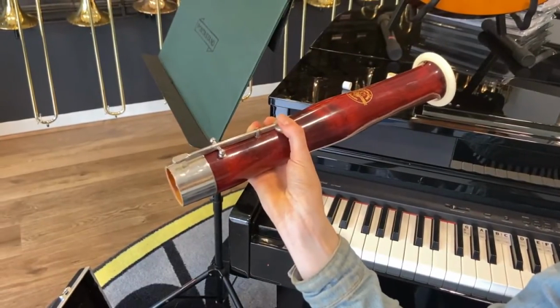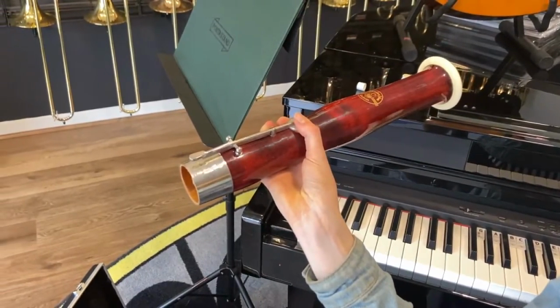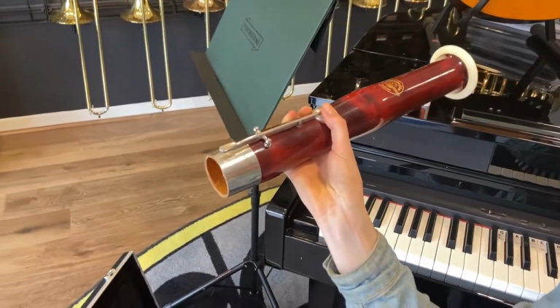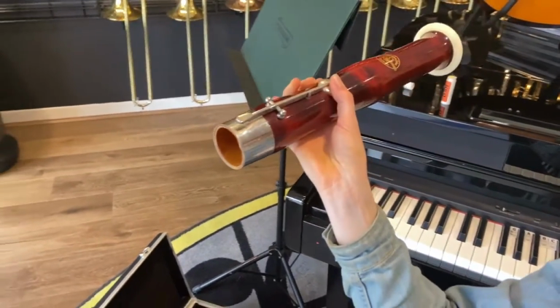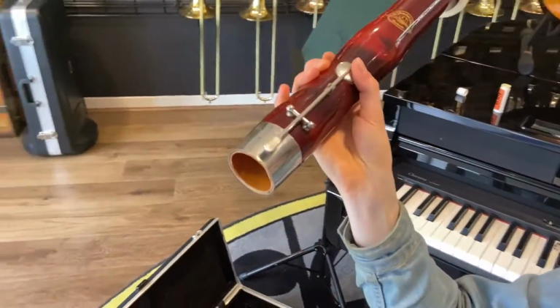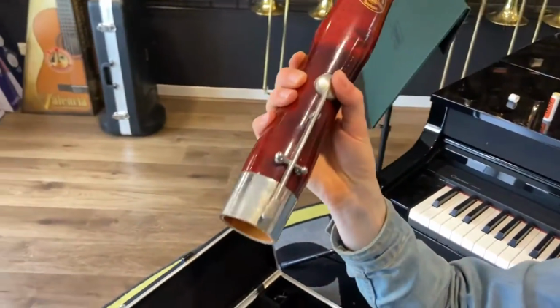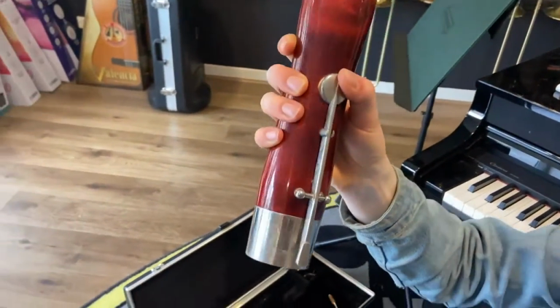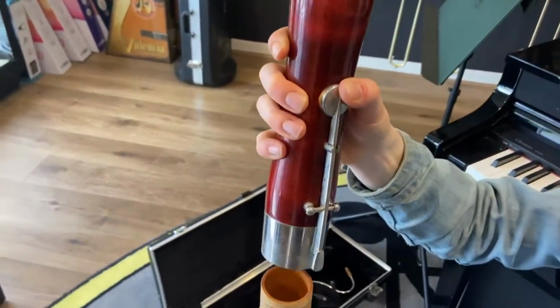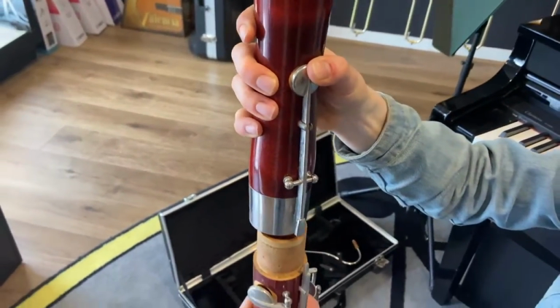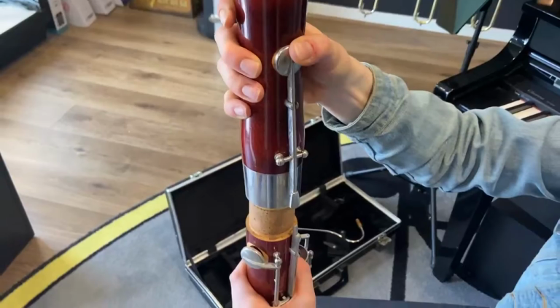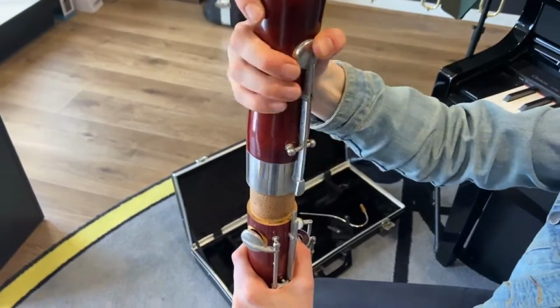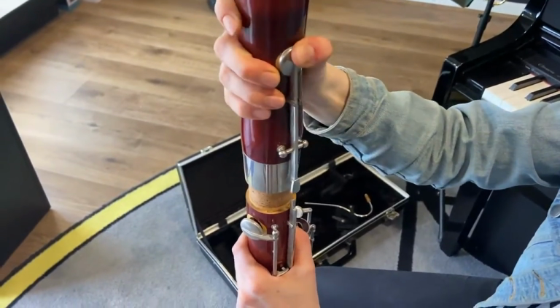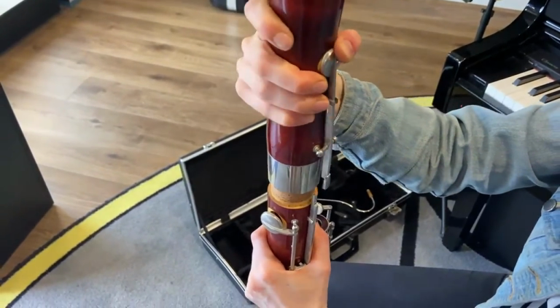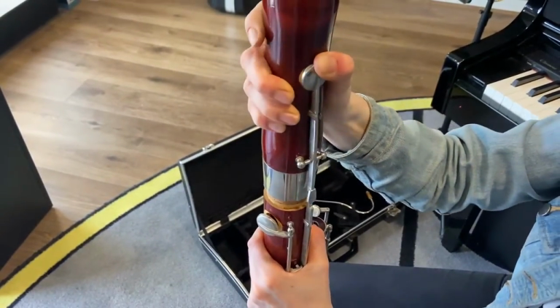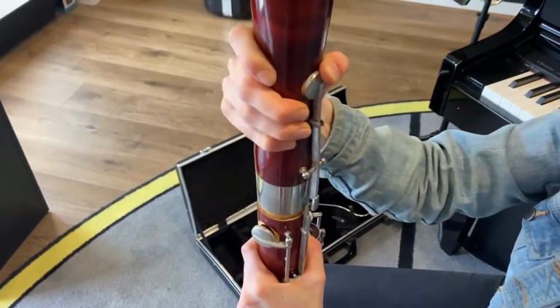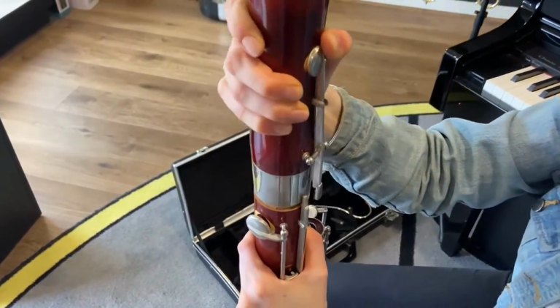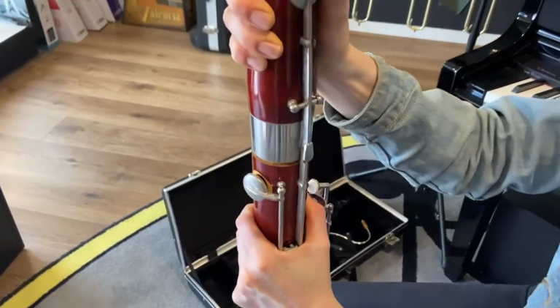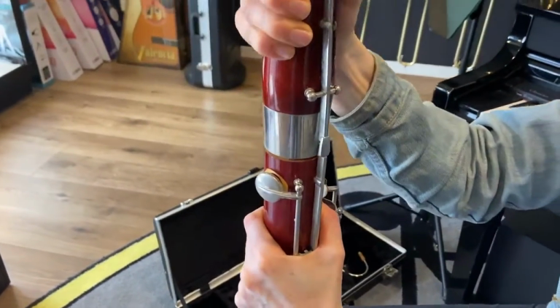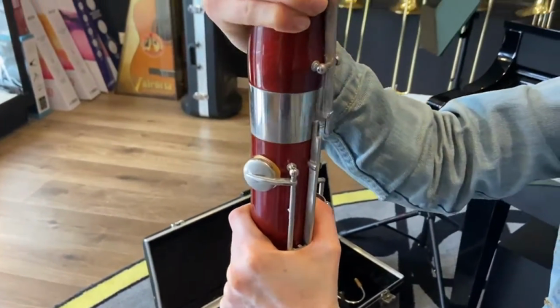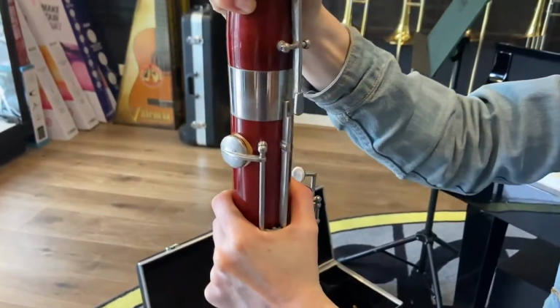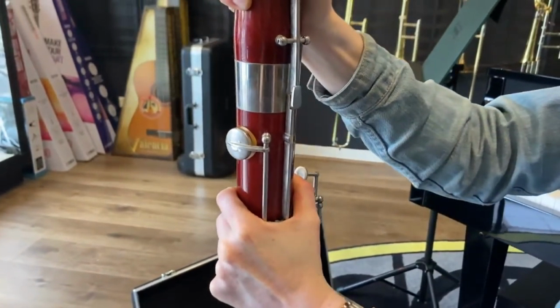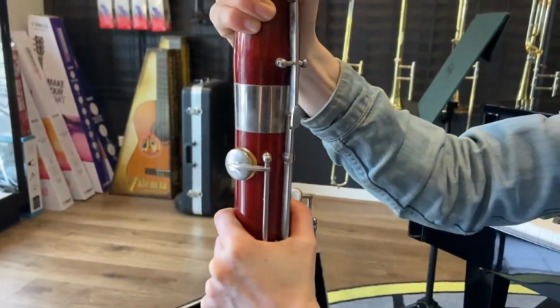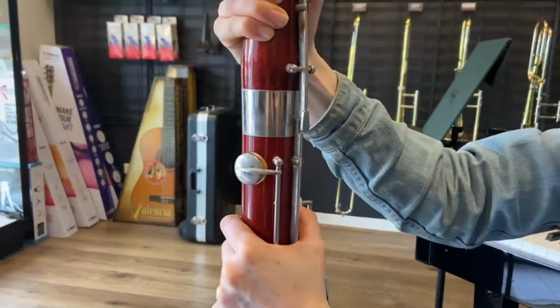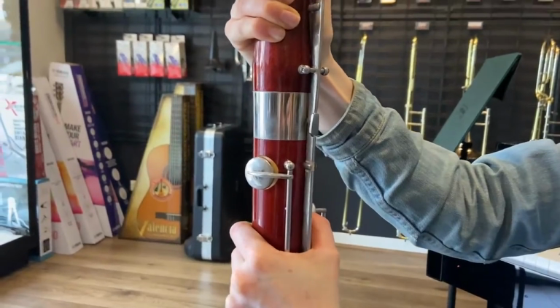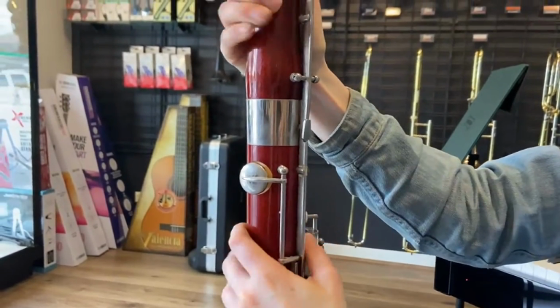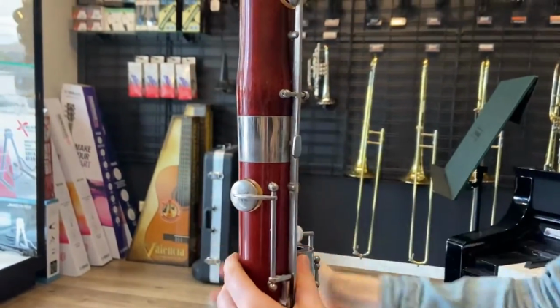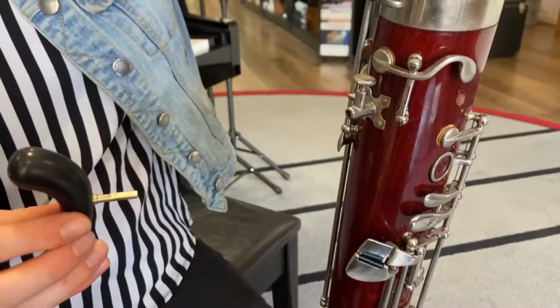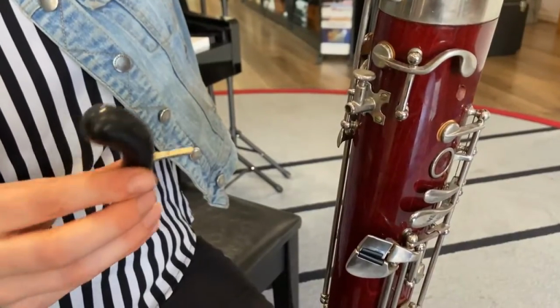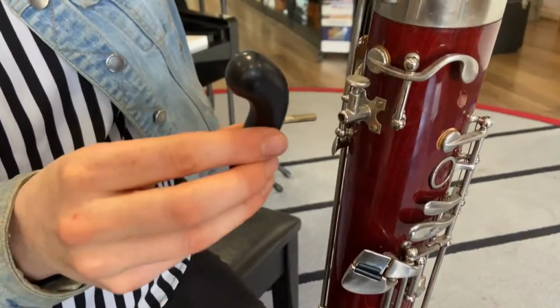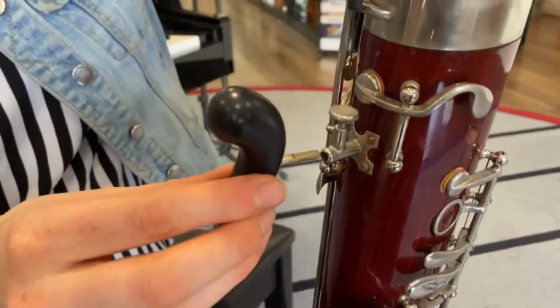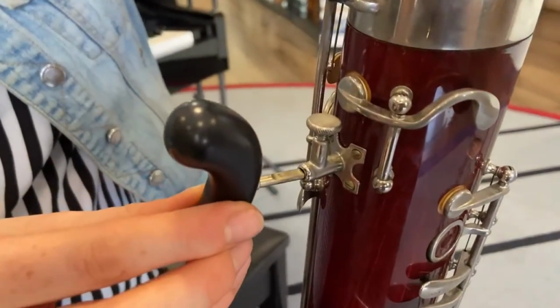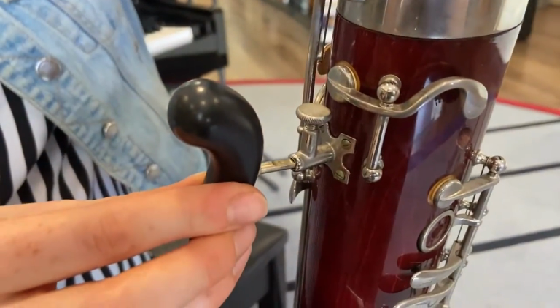To insert the bell, depress the key and gently twist it onto the long joint, making sure to align it with the keys. If you have a hand rest, screw this in.